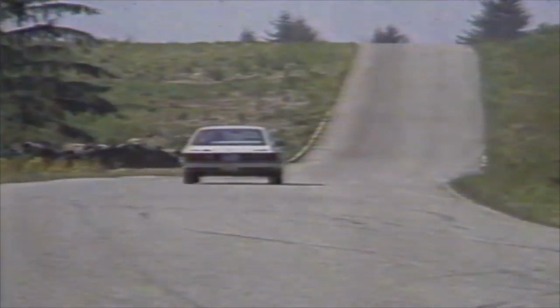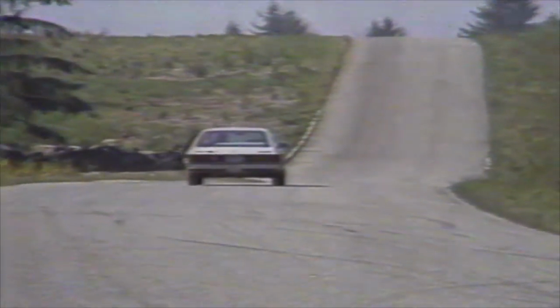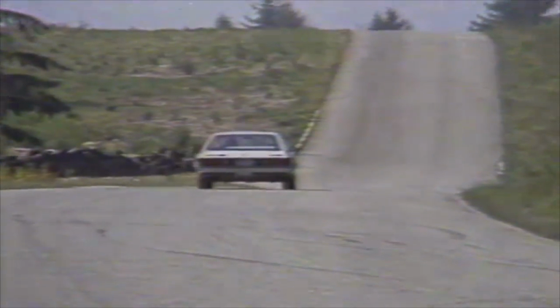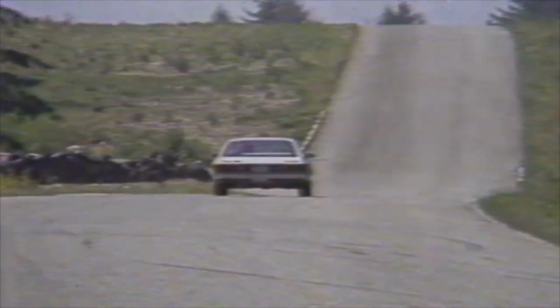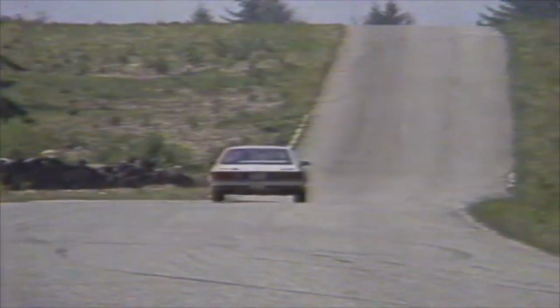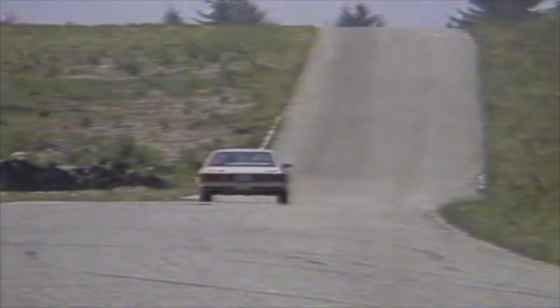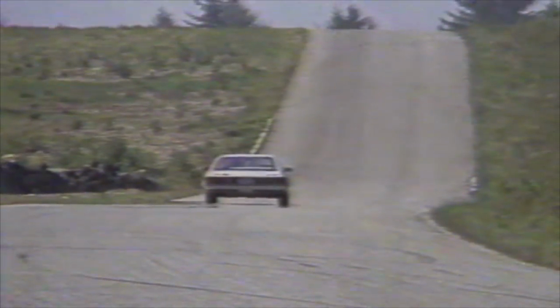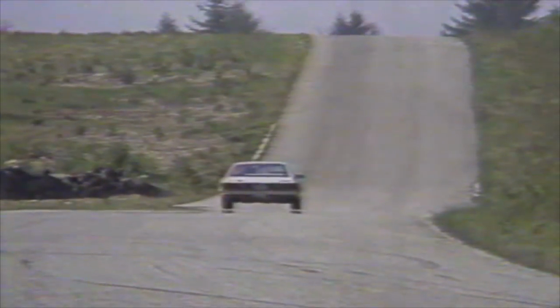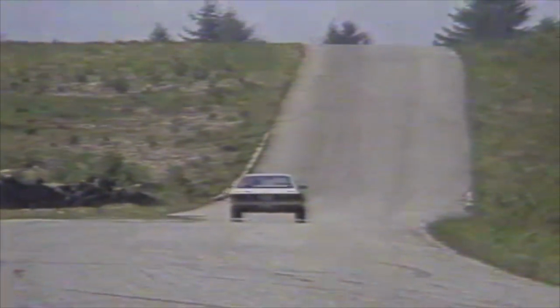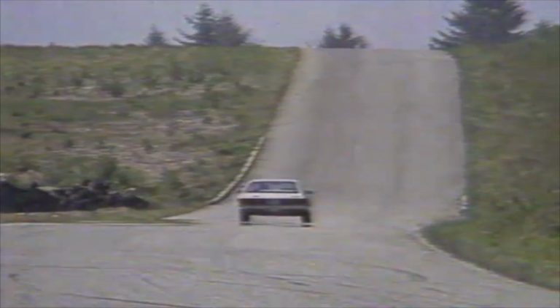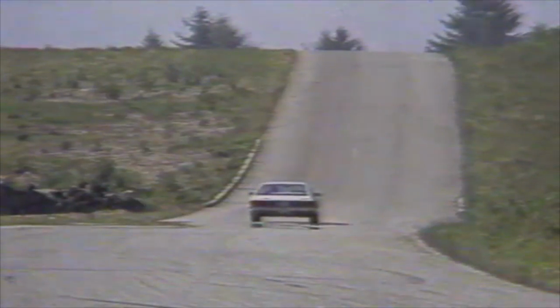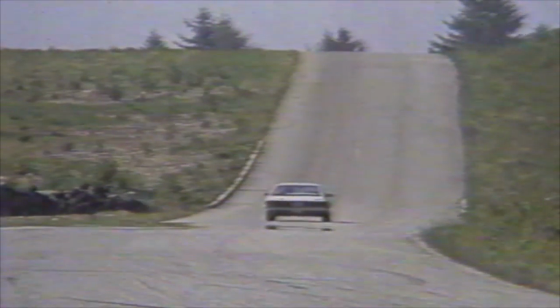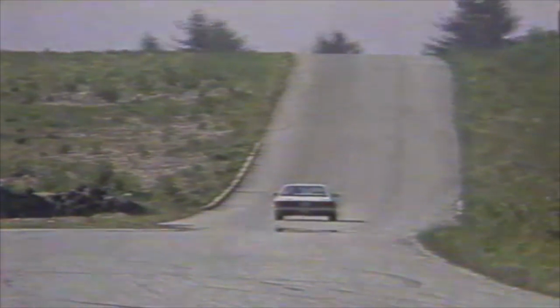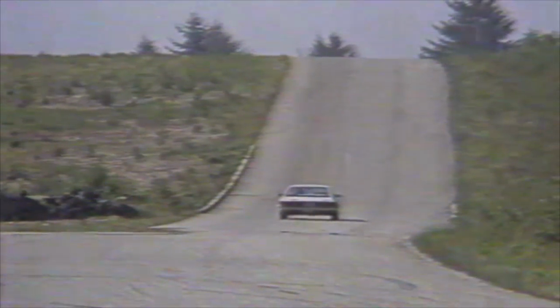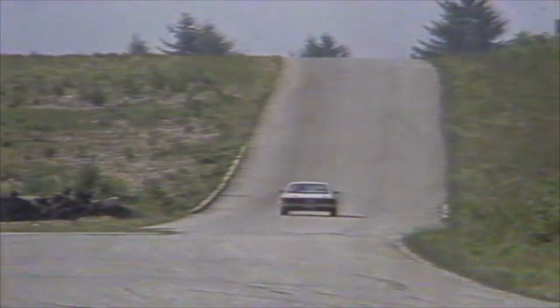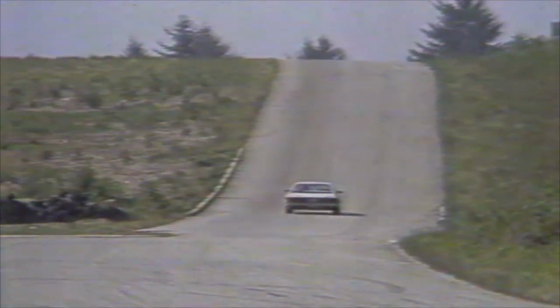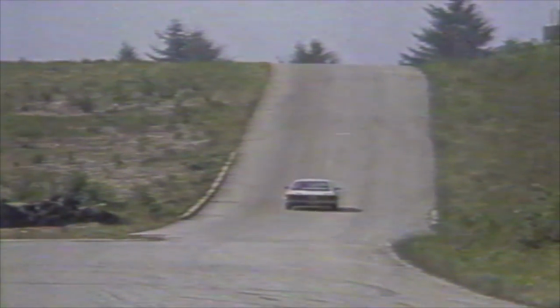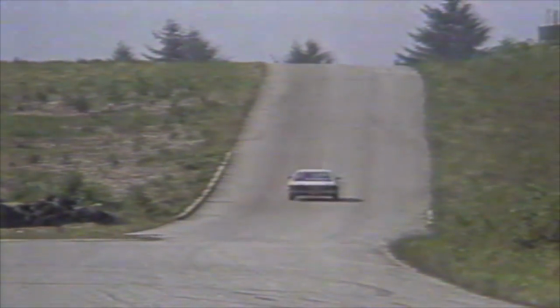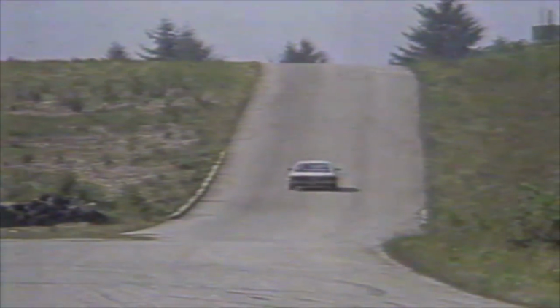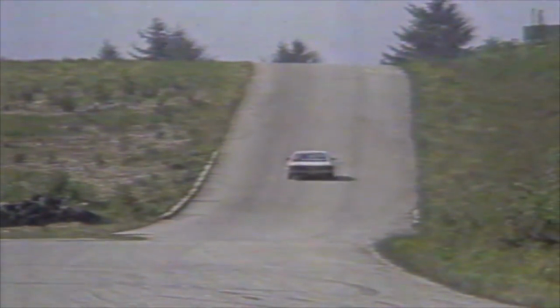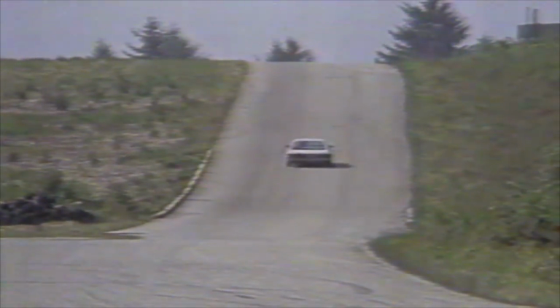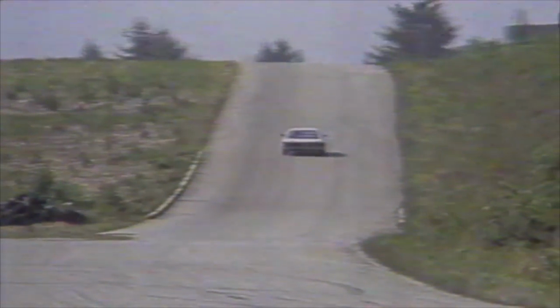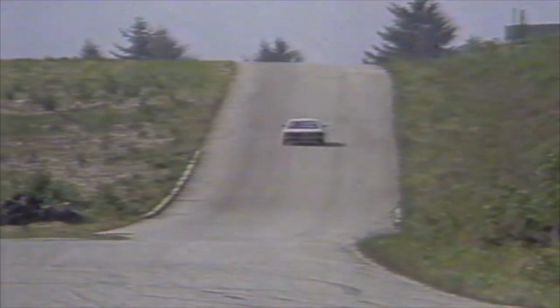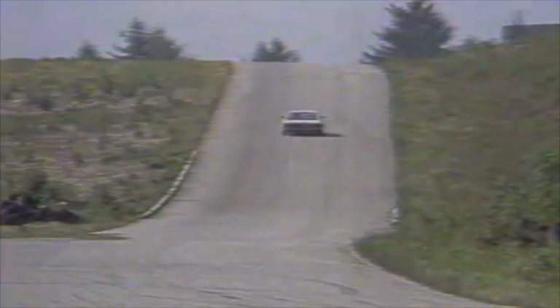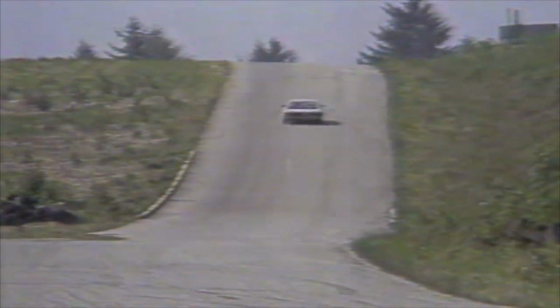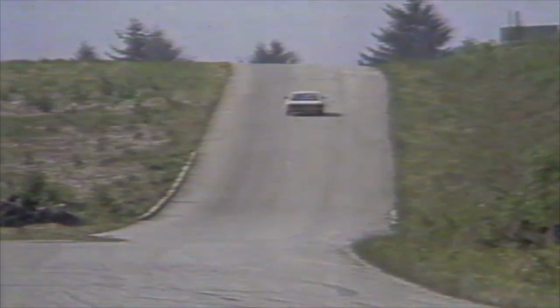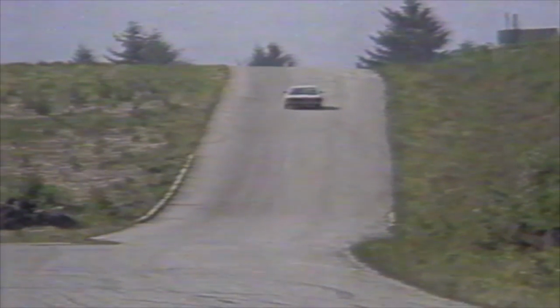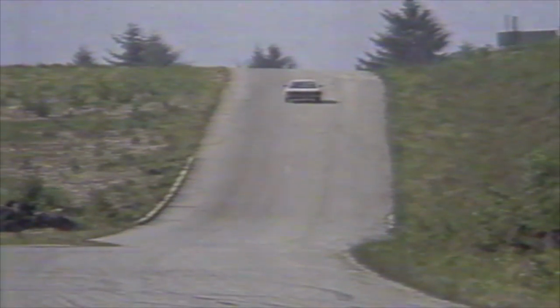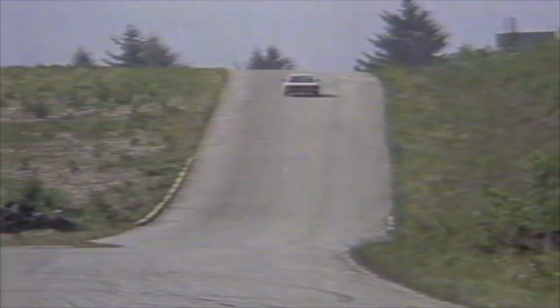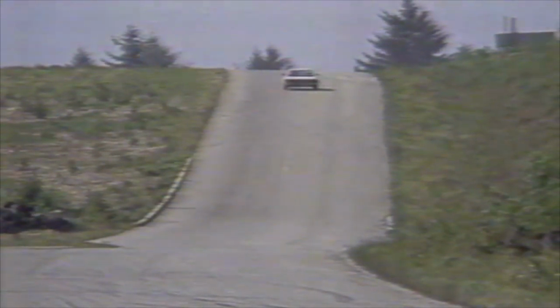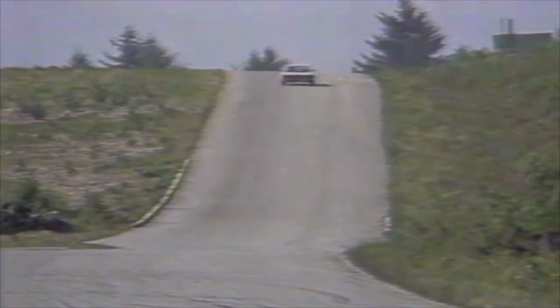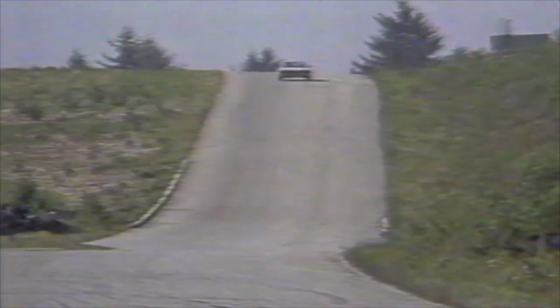I hadn't had the opportunity prior to this to drive one of the cars, and I'm very, very impressed. The suspension layout of the Charger is McPherson strut front and trailing arm rear.